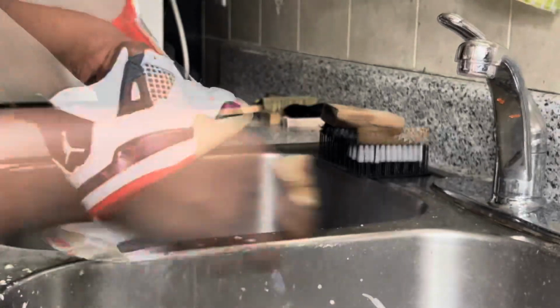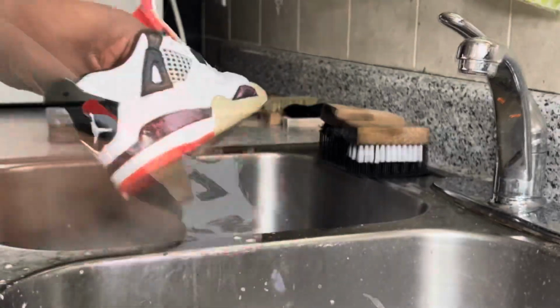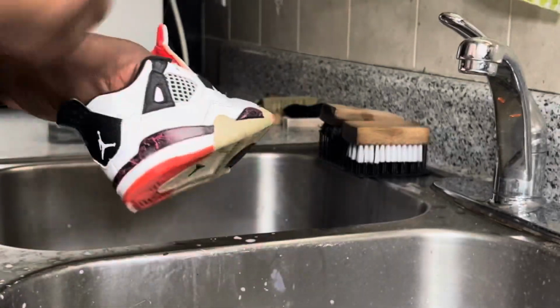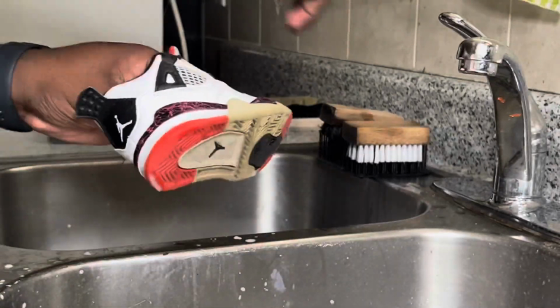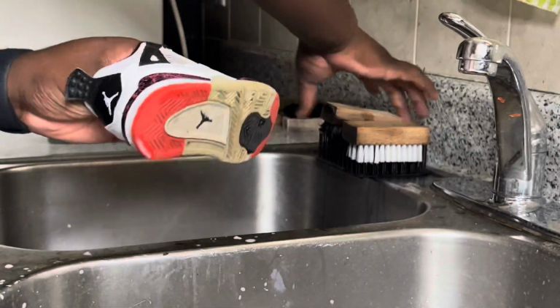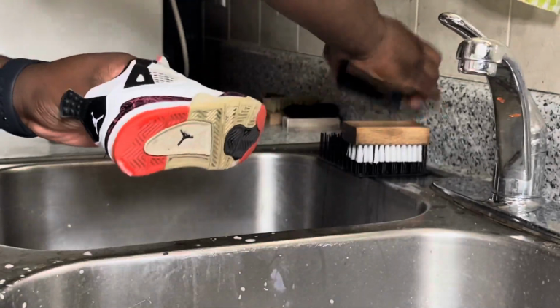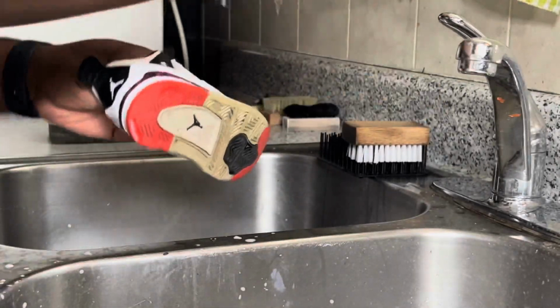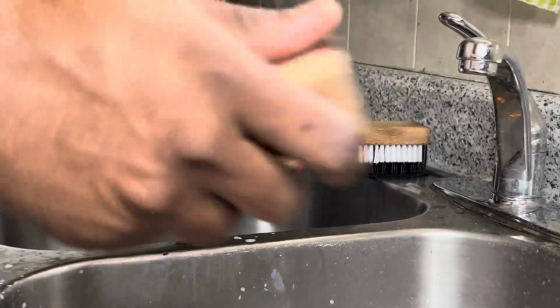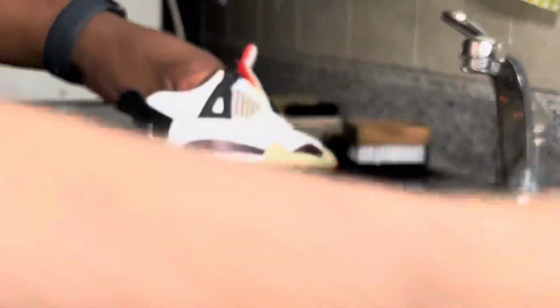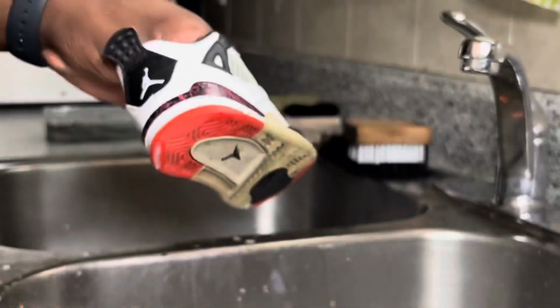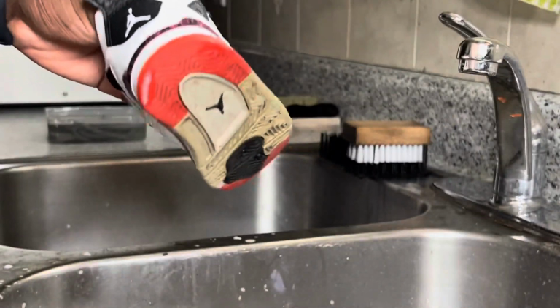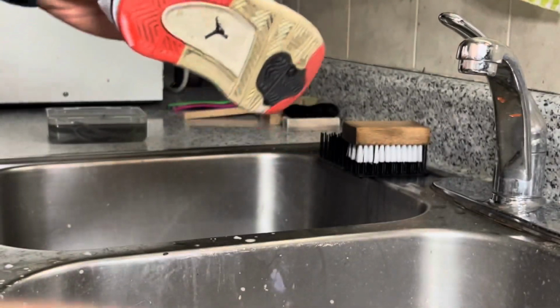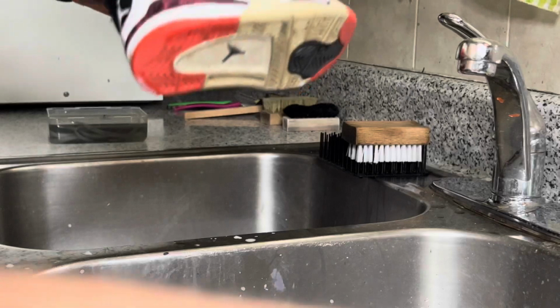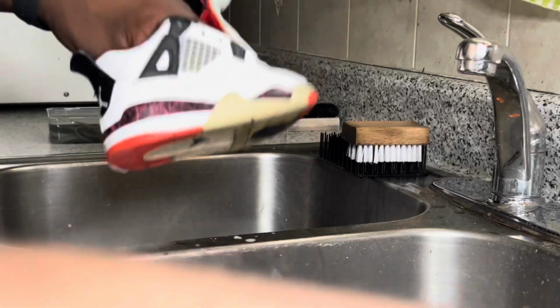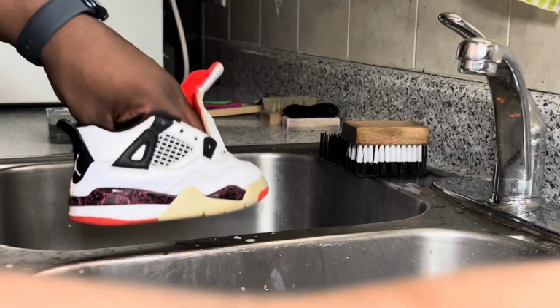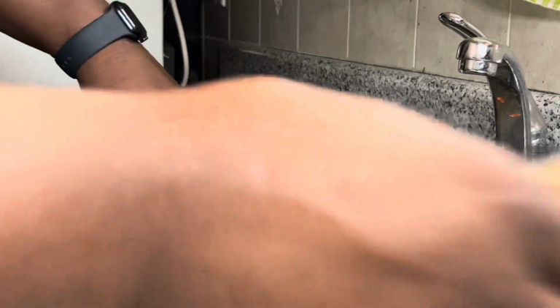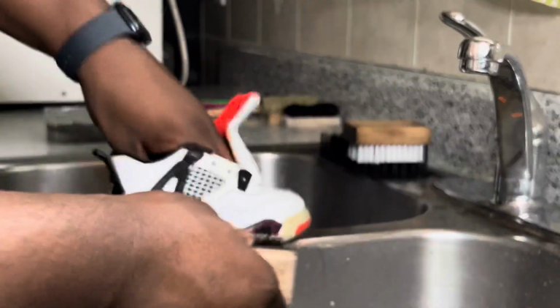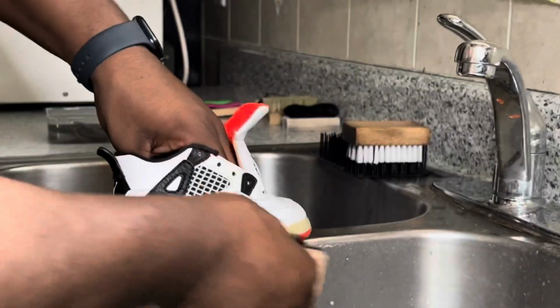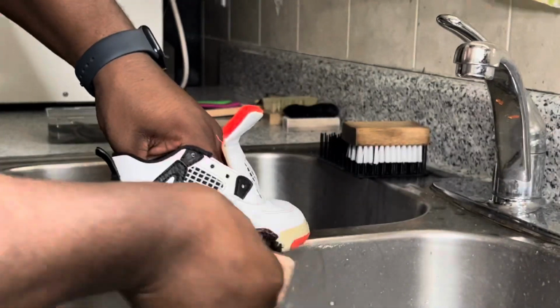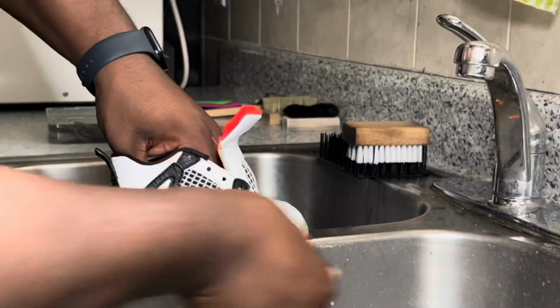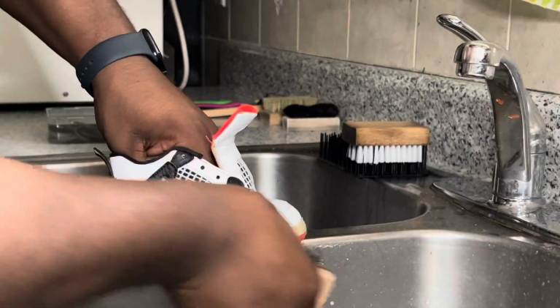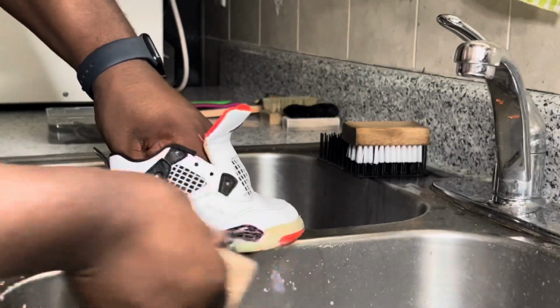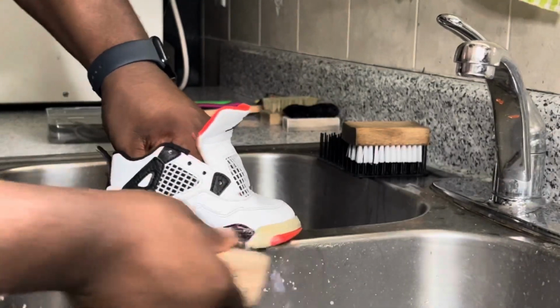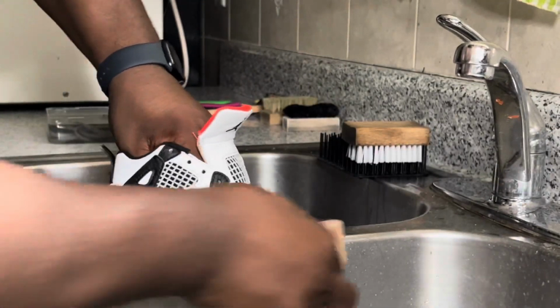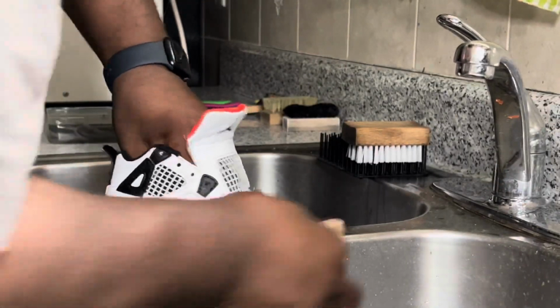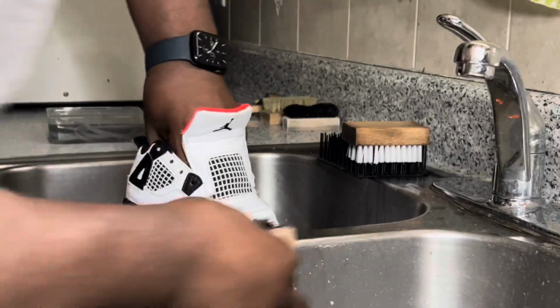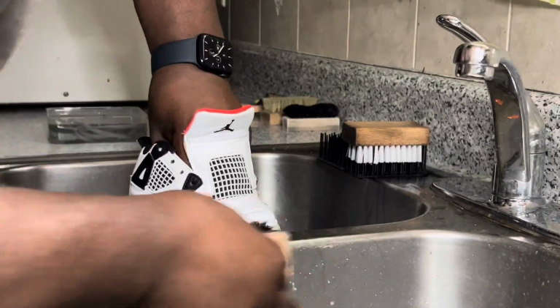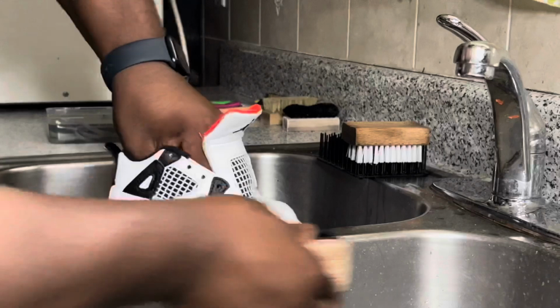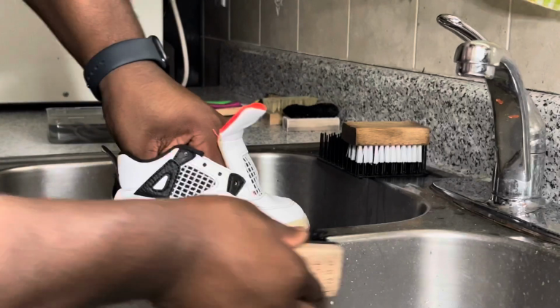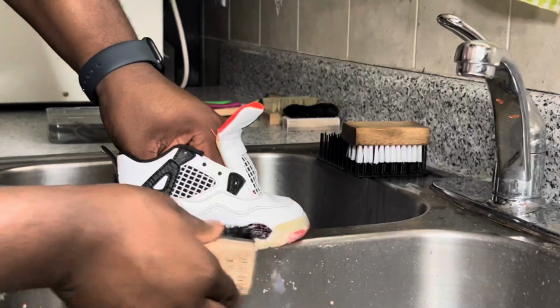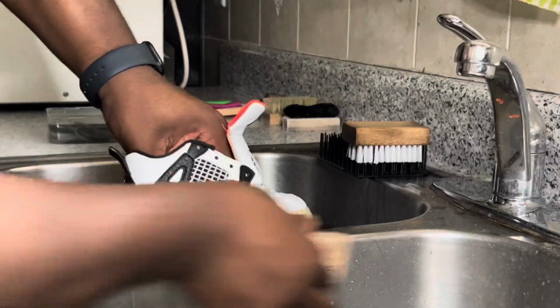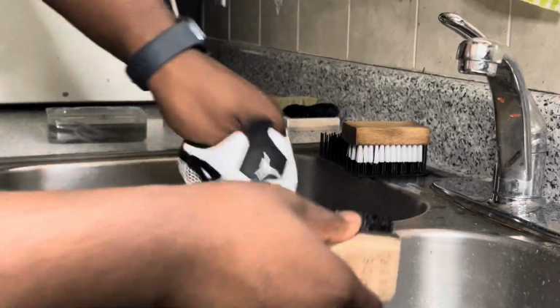Now I'm just gonna use my Sniff texture brush to scrub the midsole and mainly the outsoles. The midsoles aren't too bad, but the outsoles need some attention.